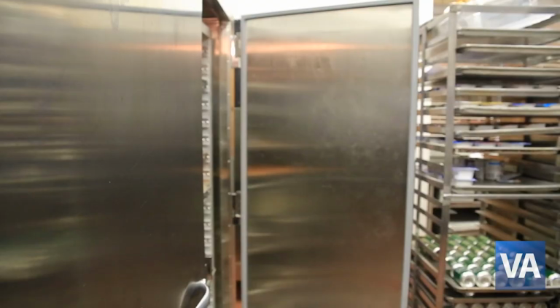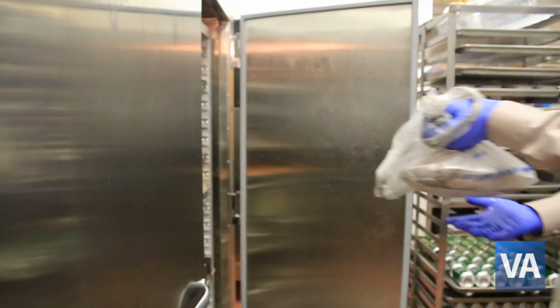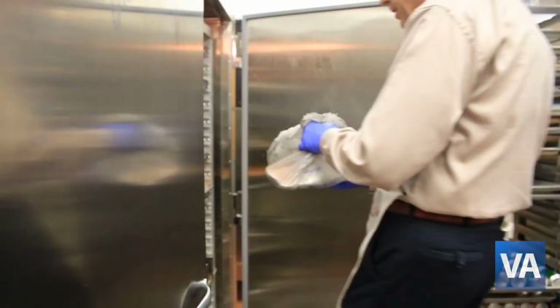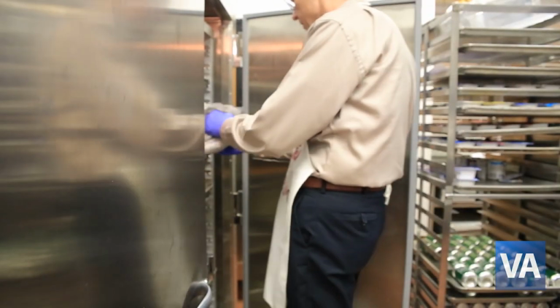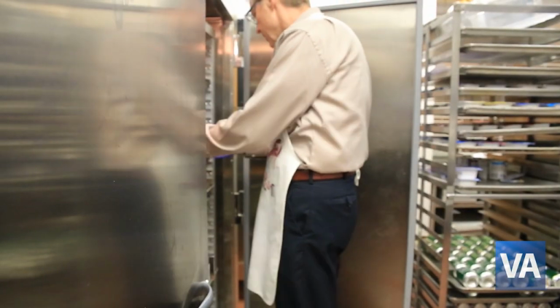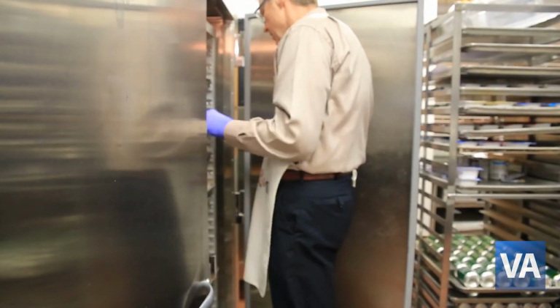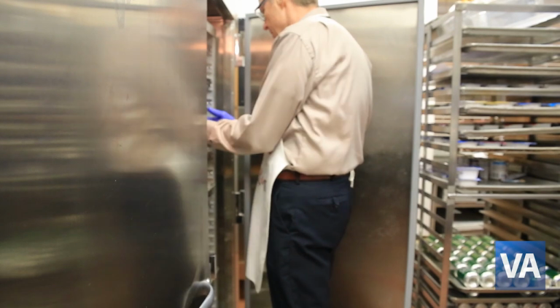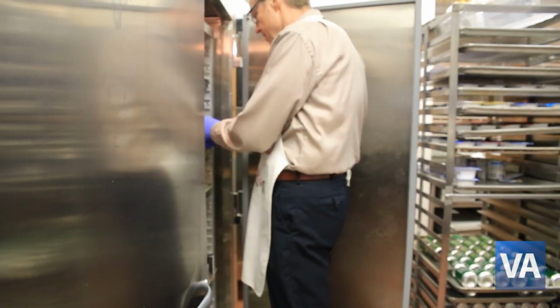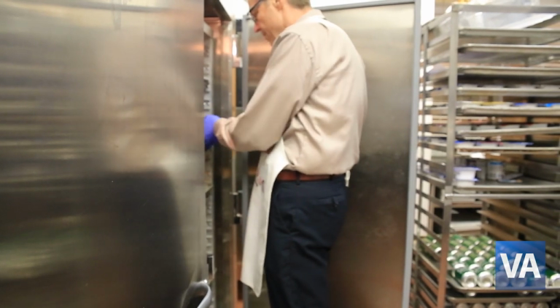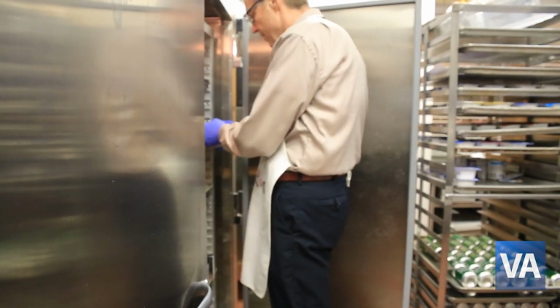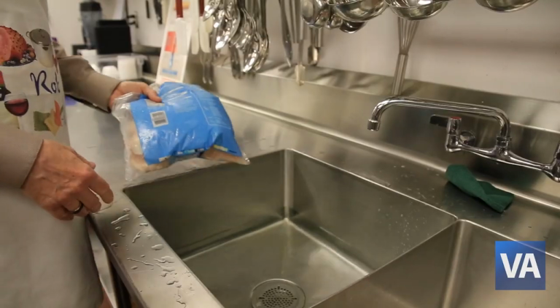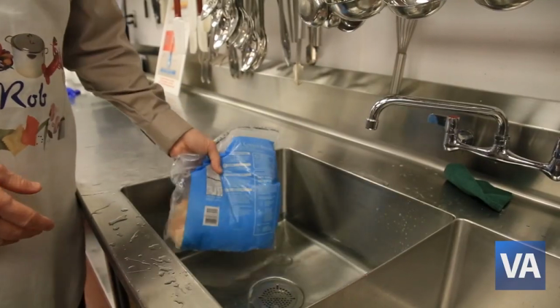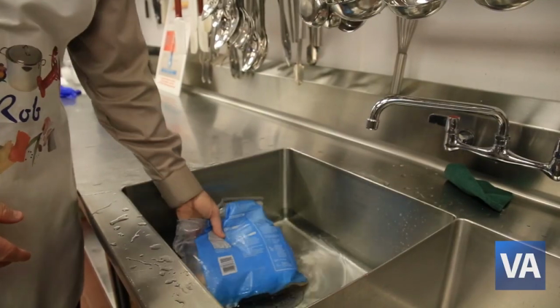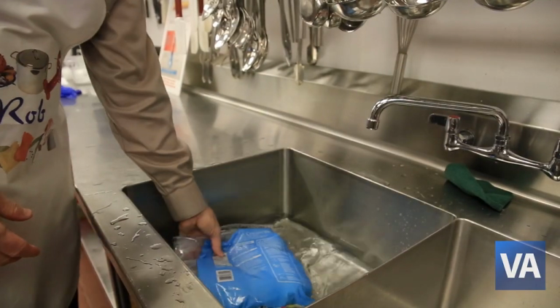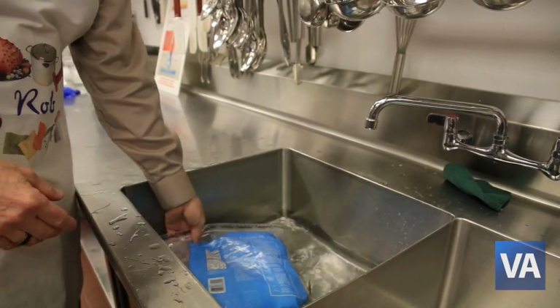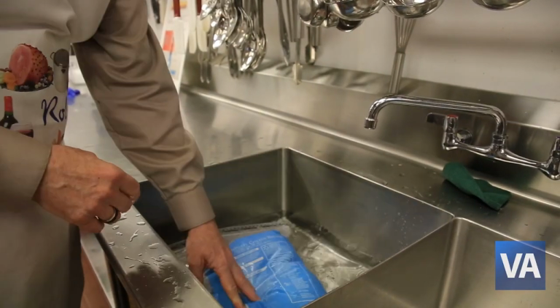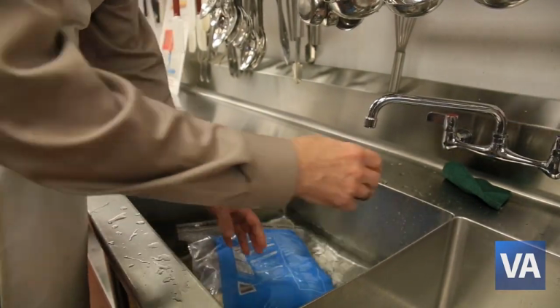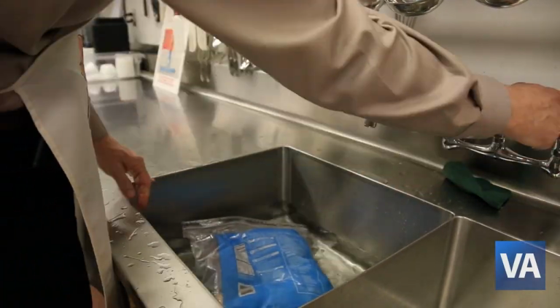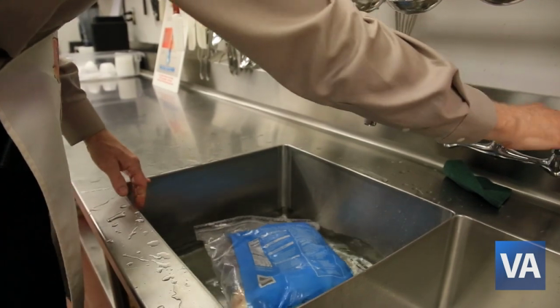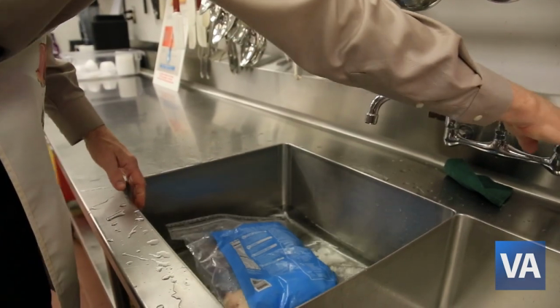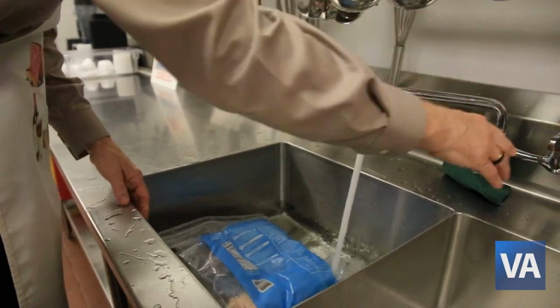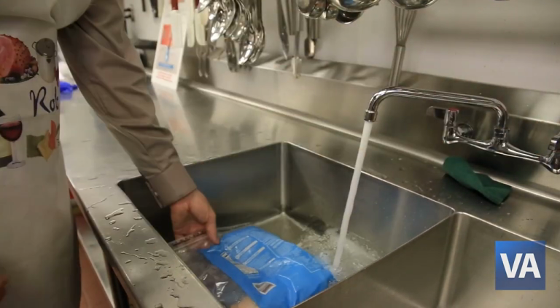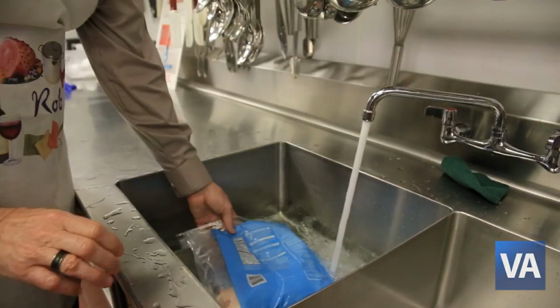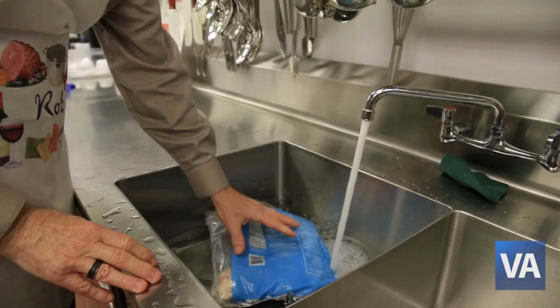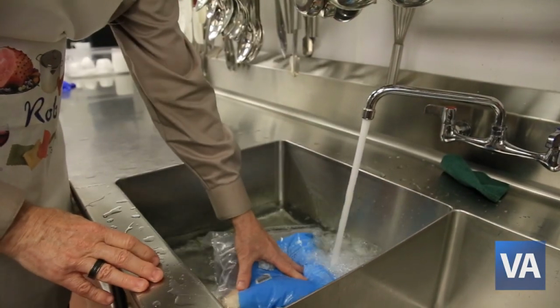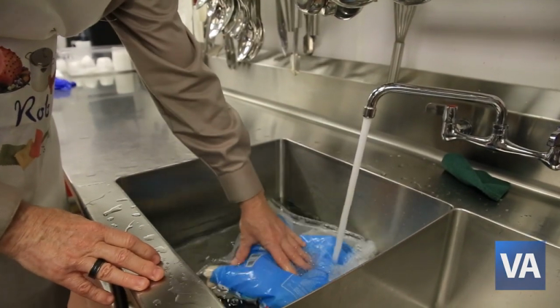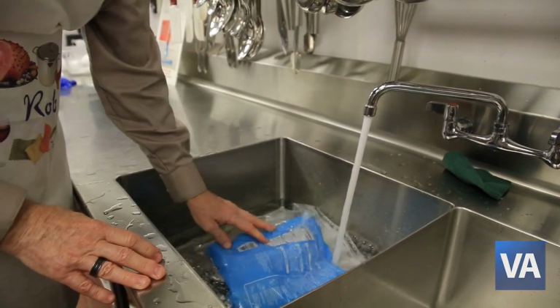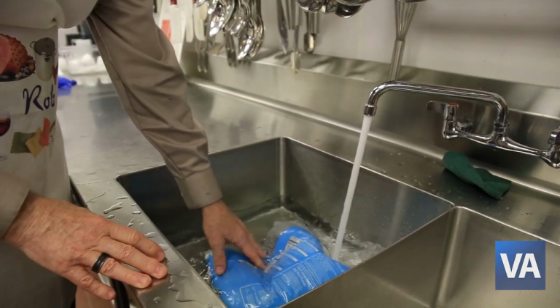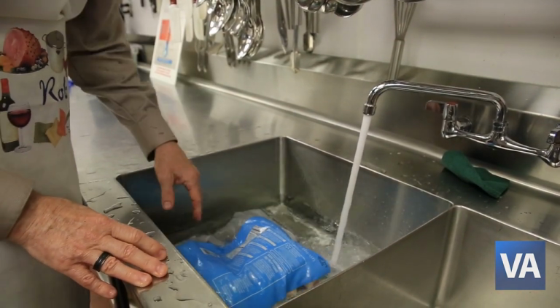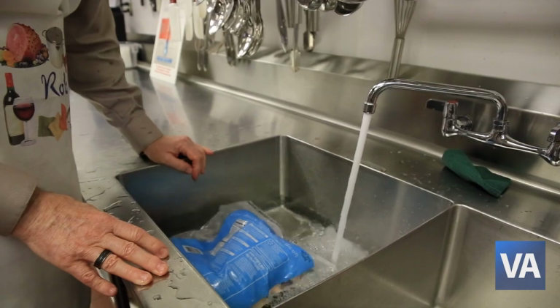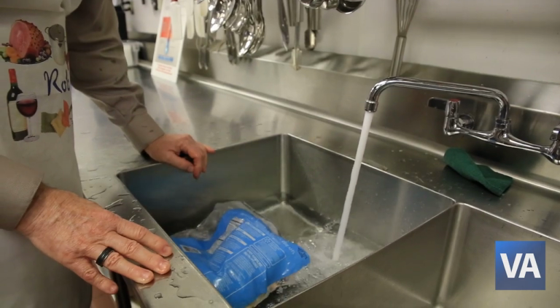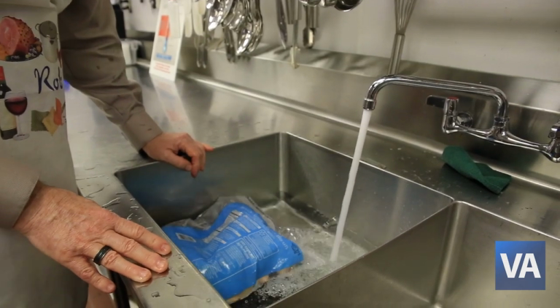The best way to thaw frozen food is in the refrigerator. However, other ways to thaw food would be using cold running water or using the microwave to thaw your food properly.